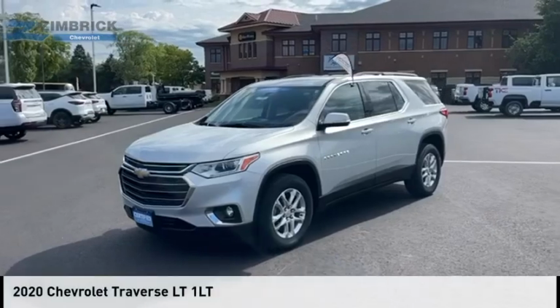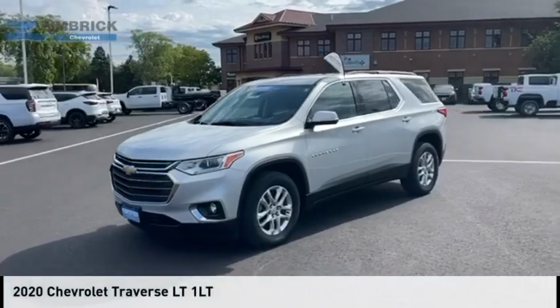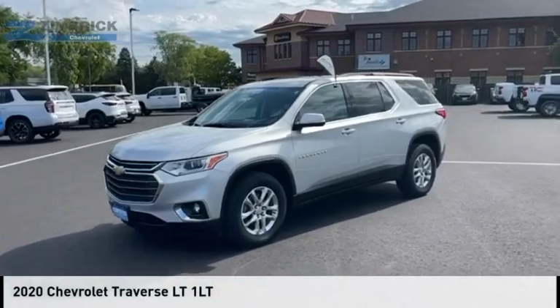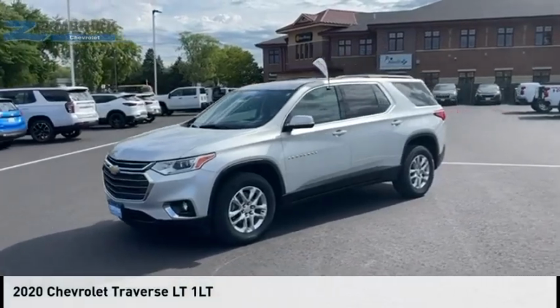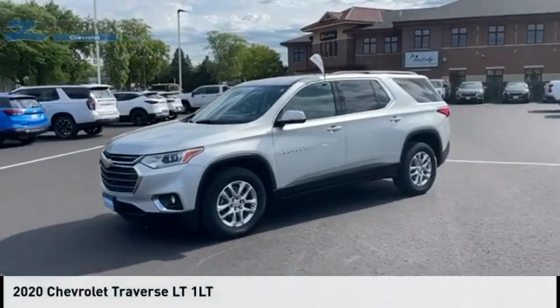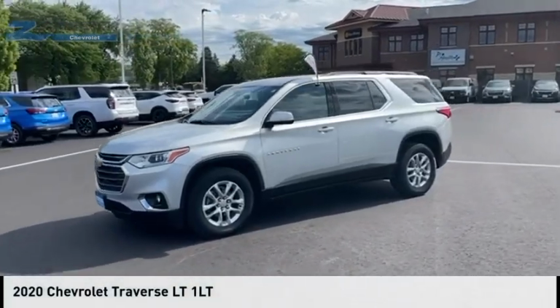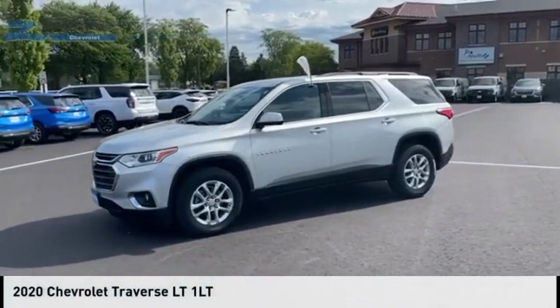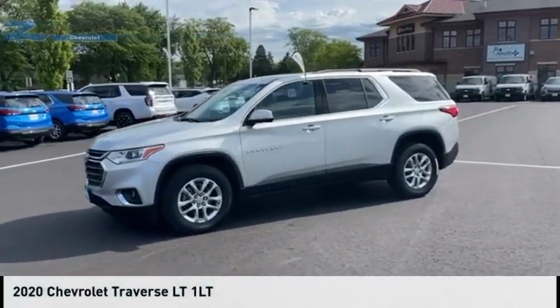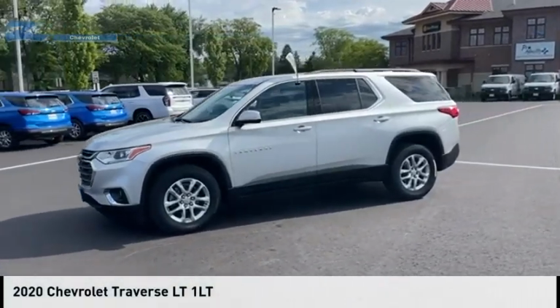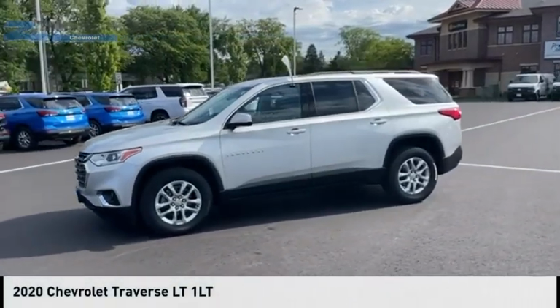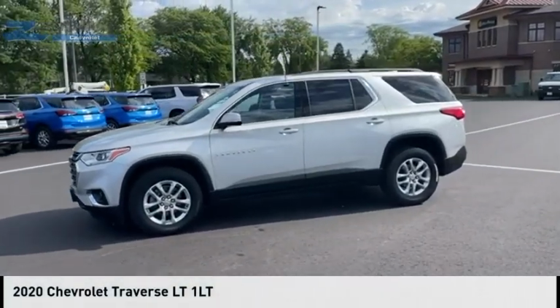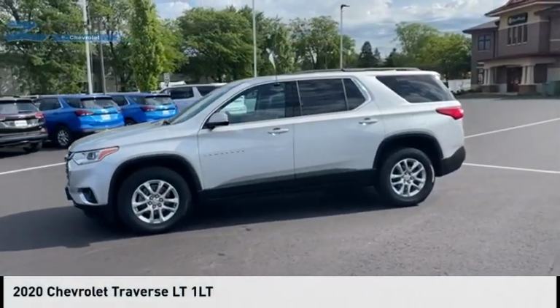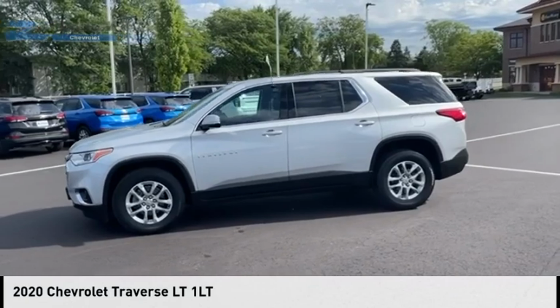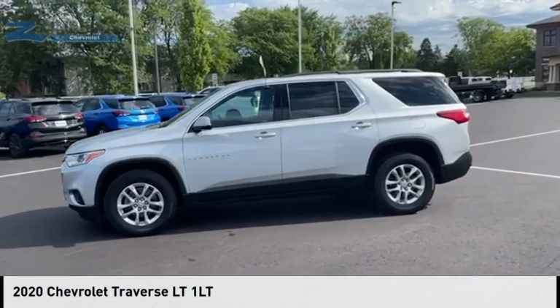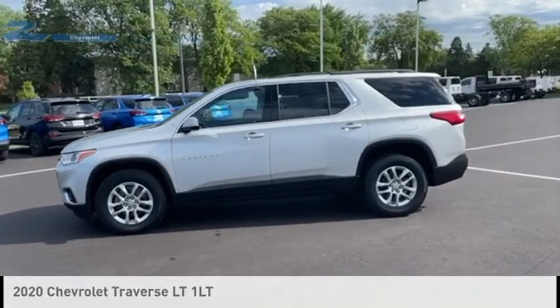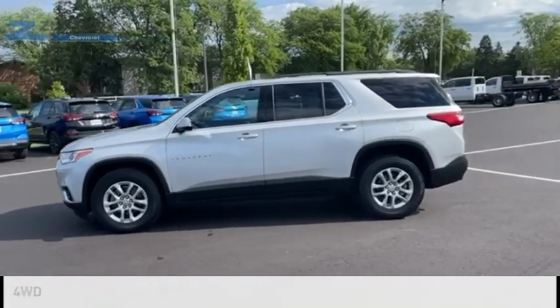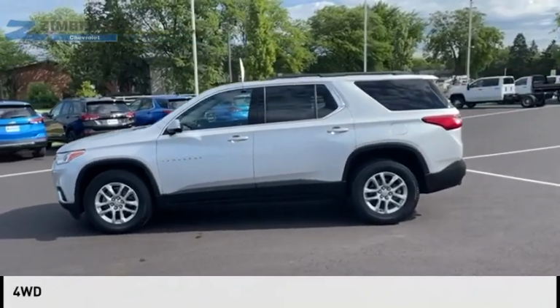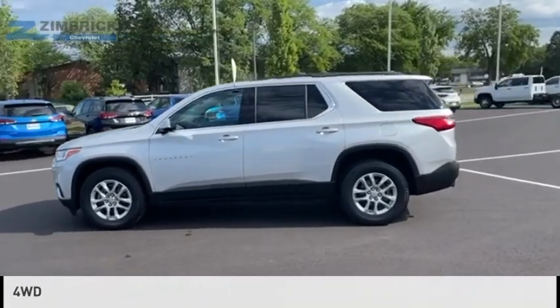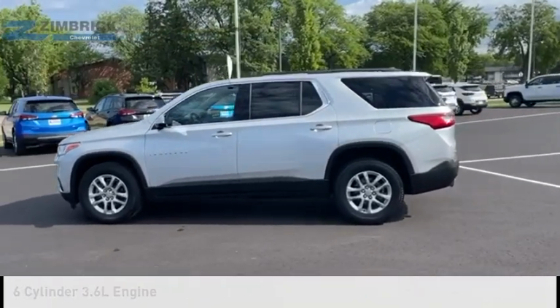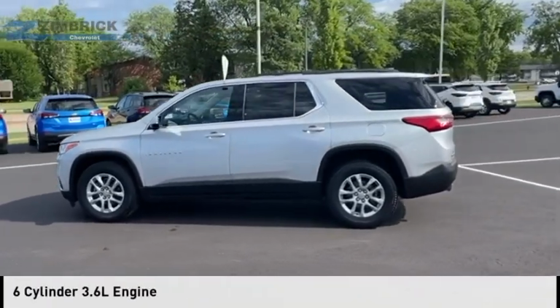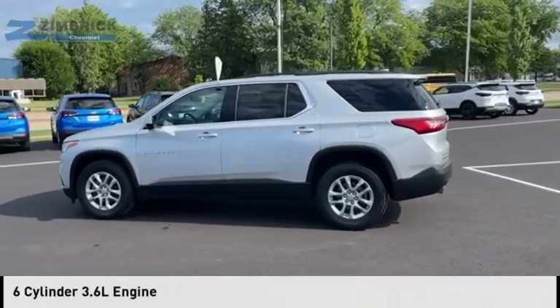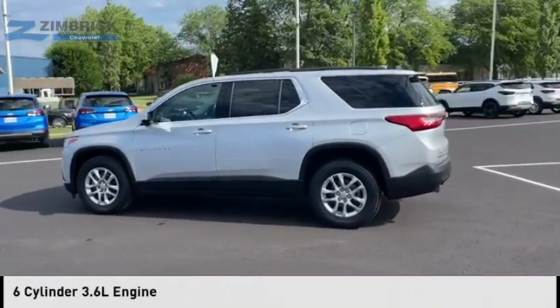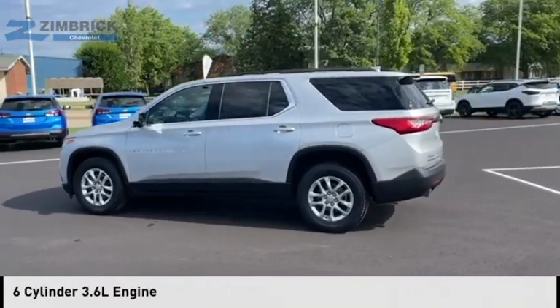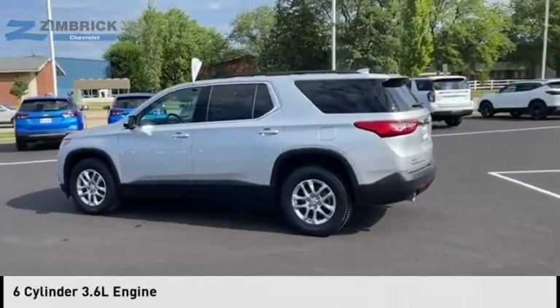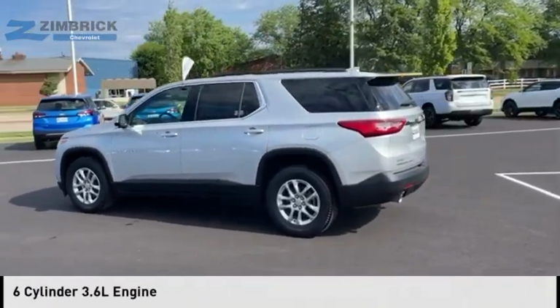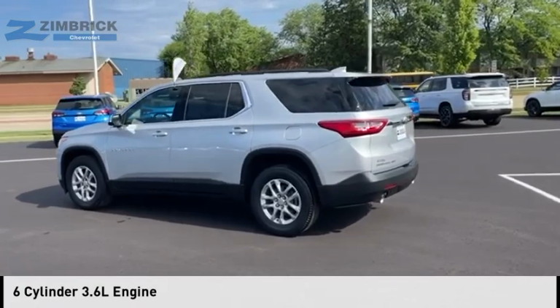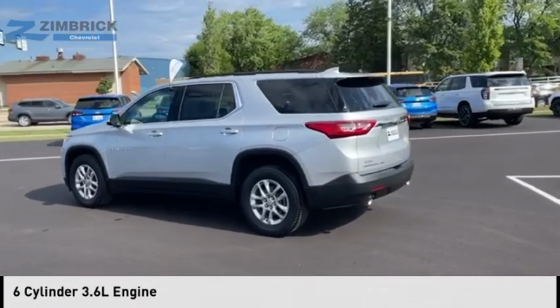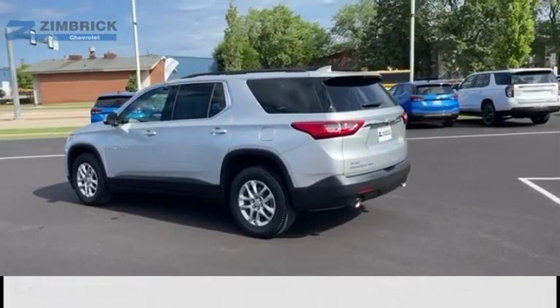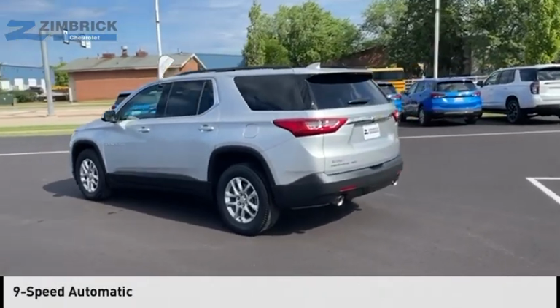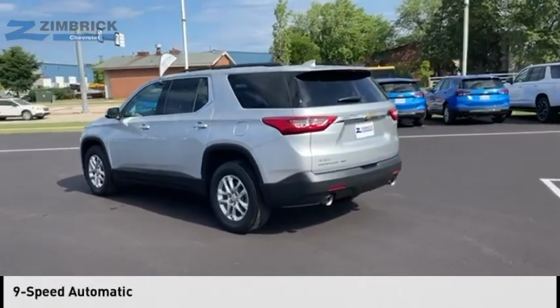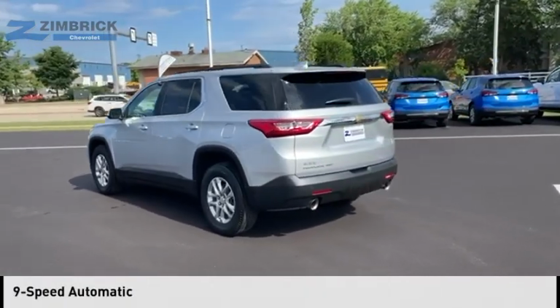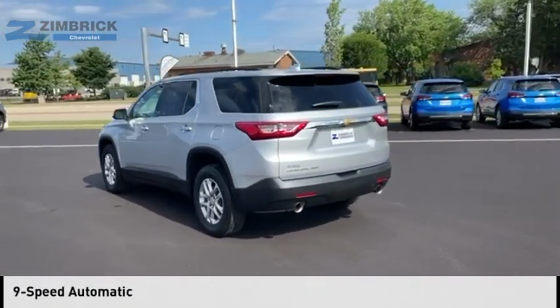Make a great choice today with the 2020 Traverse. This vehicle is powered by a four-wheel drive, six-cylinder, 3.6-liter engine and comes with a nine-speed automatic transmission.